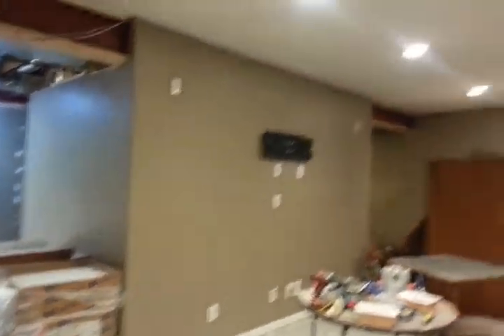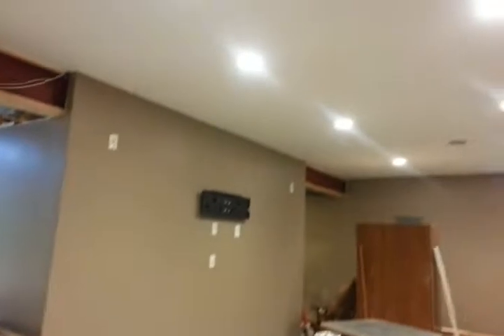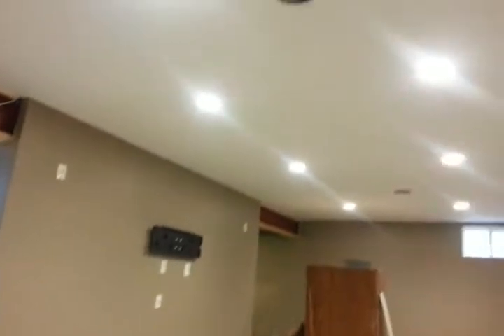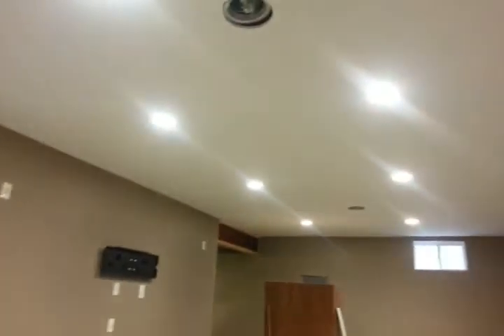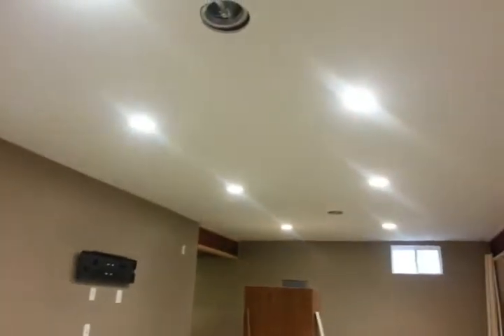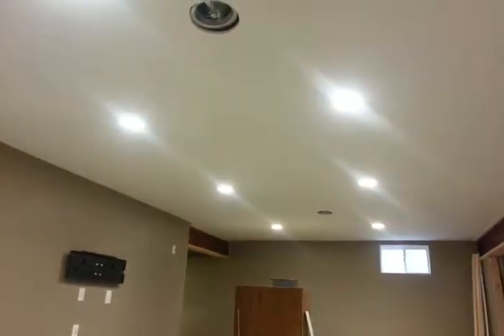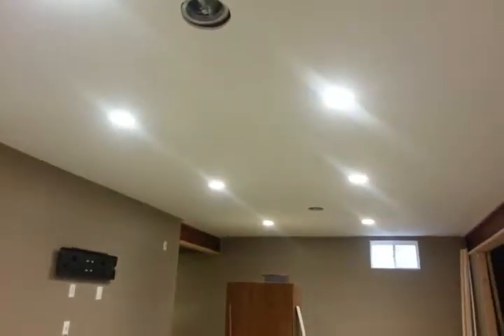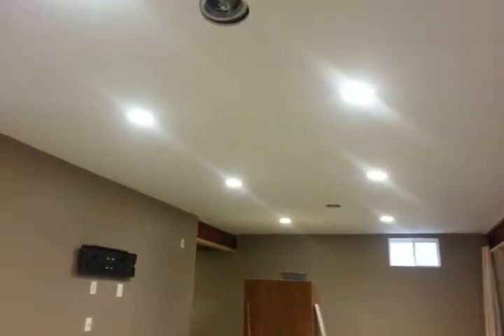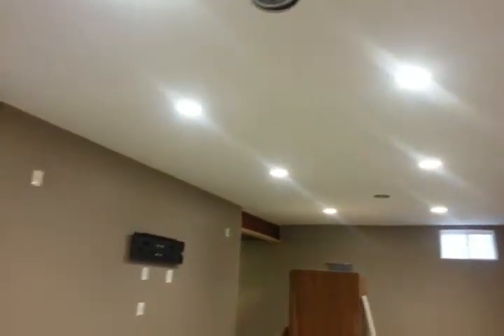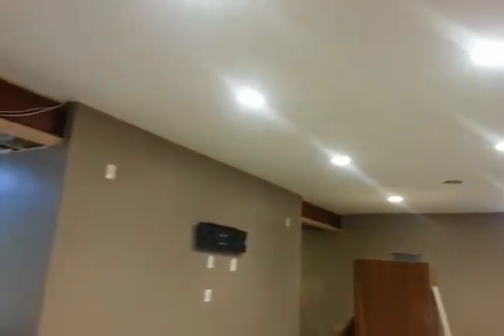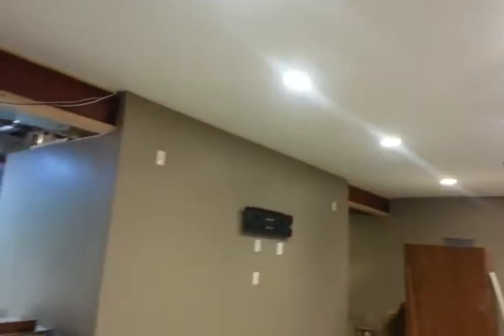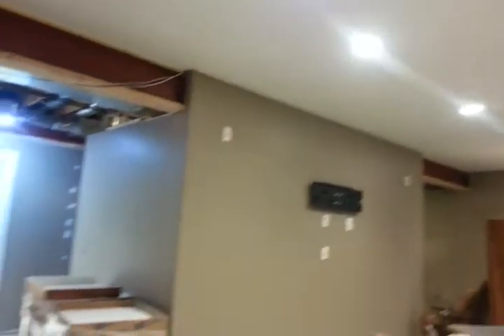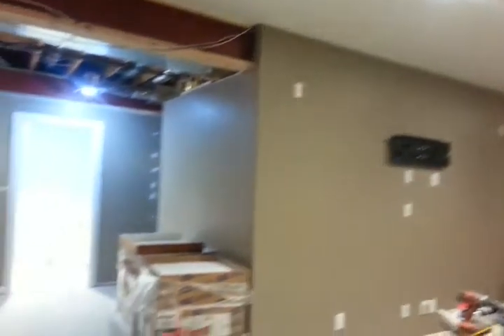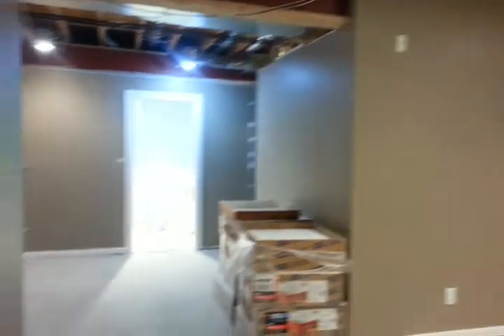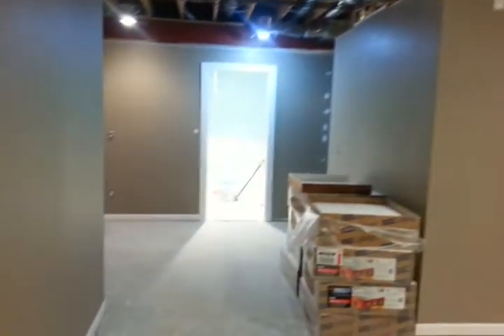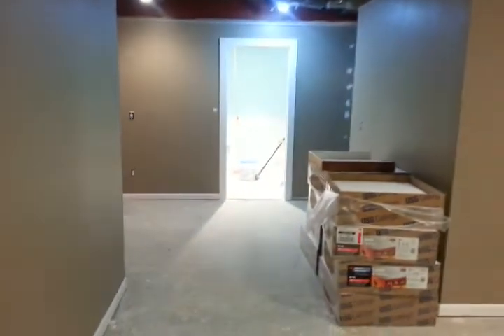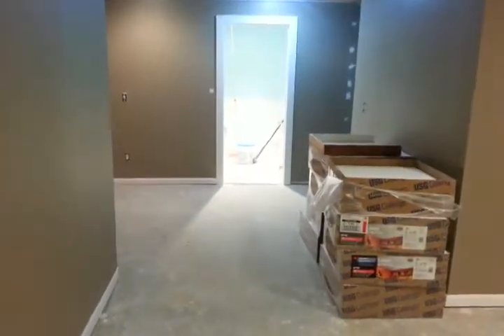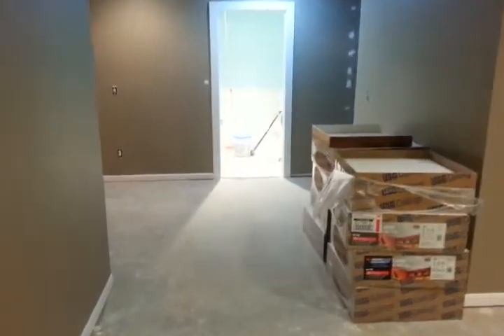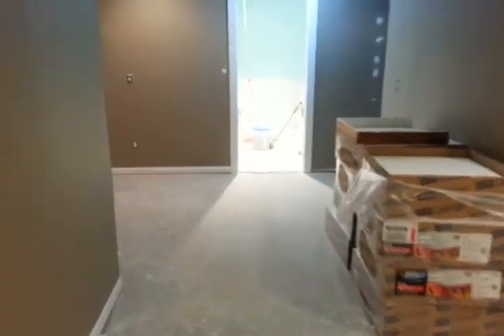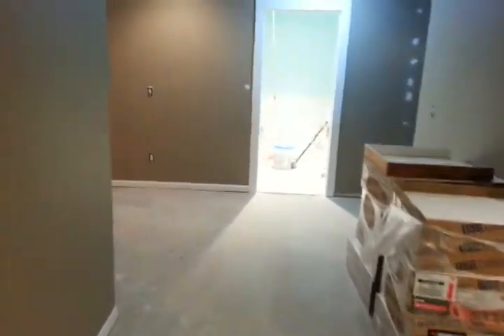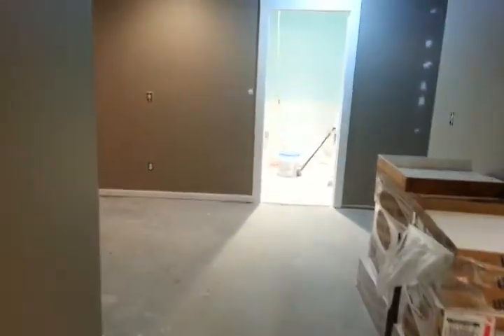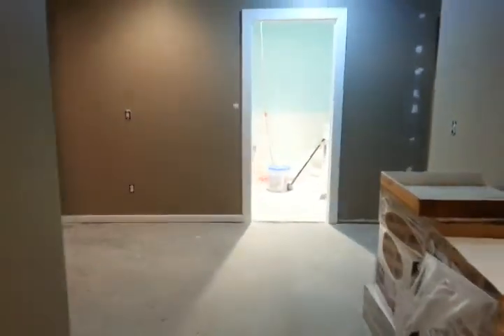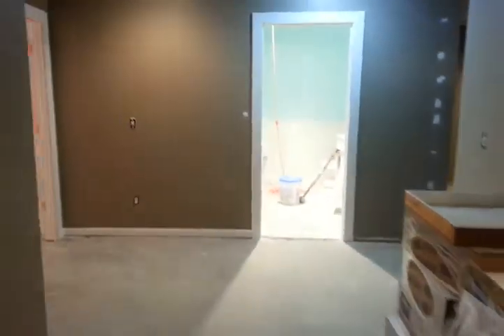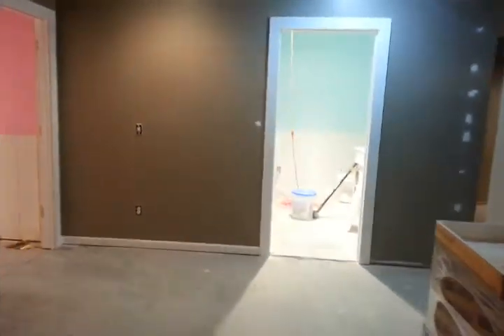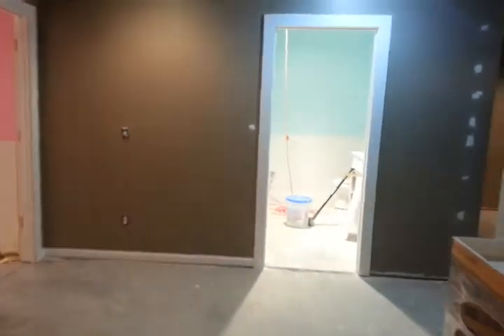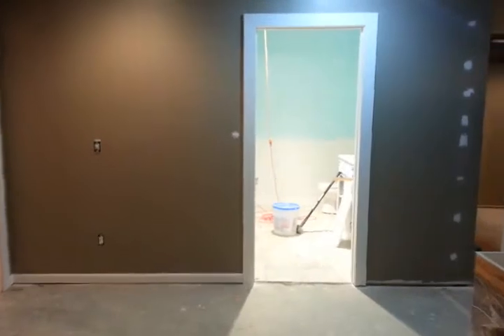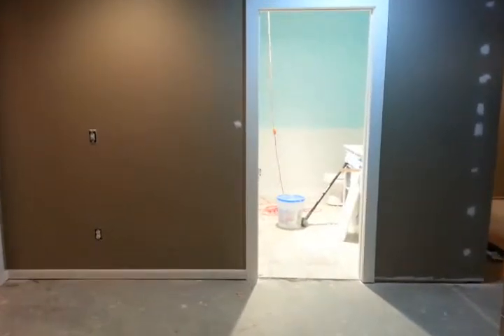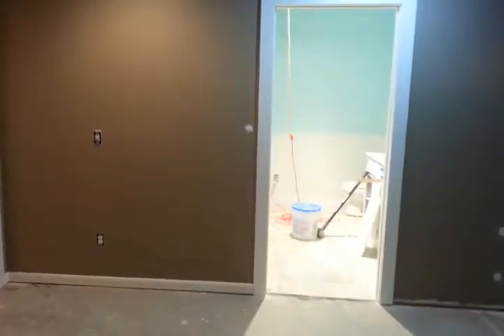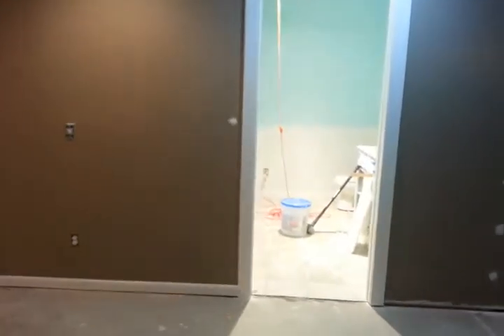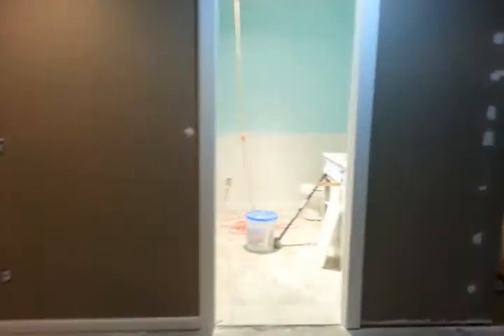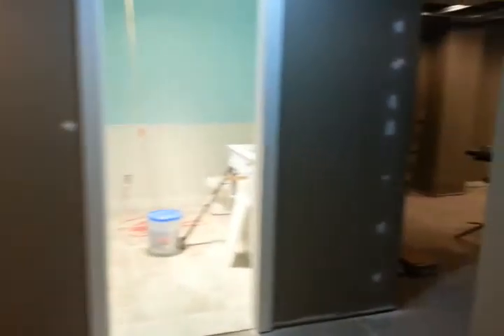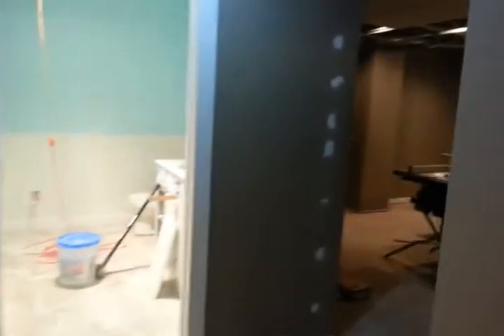The ceilings are done, which are awesome. And then the hallway area. I don't have the doors up because they're not dry yet, but you'll be able to see.